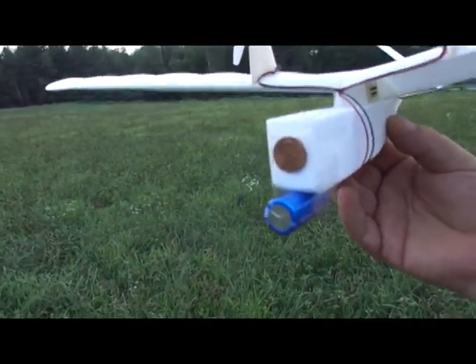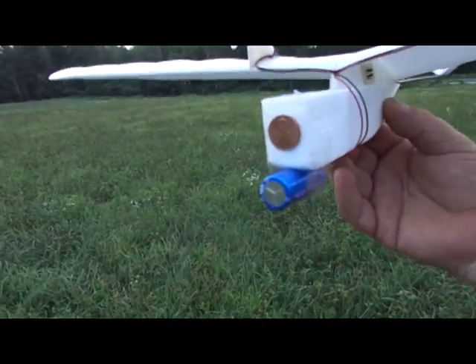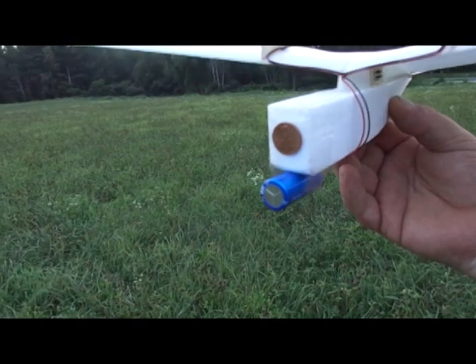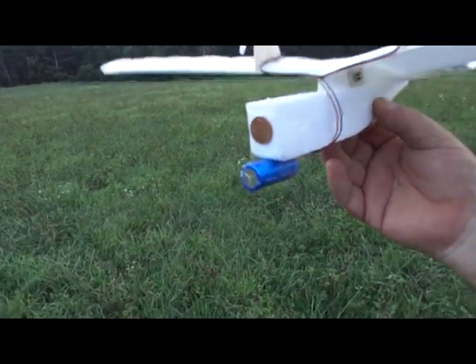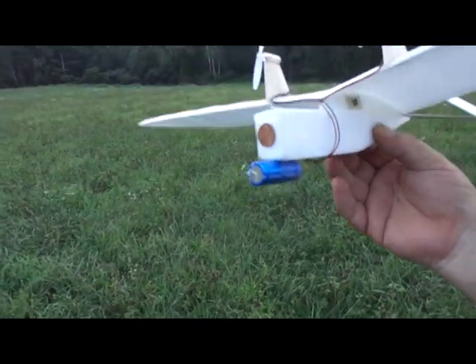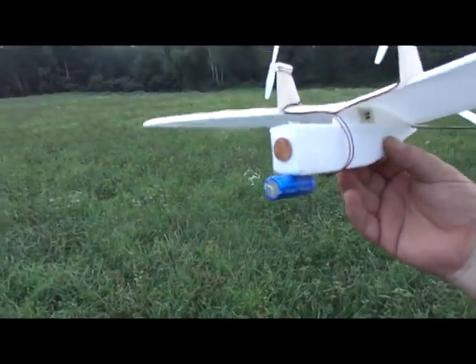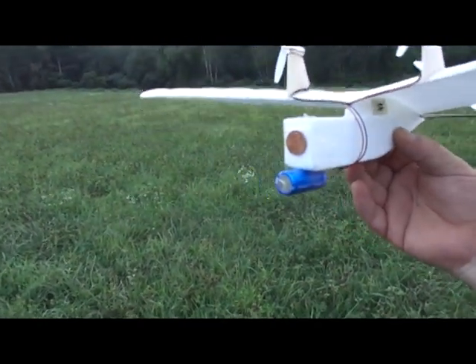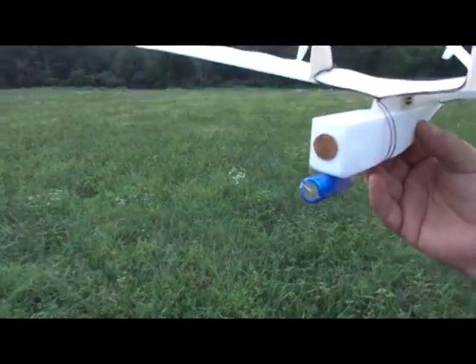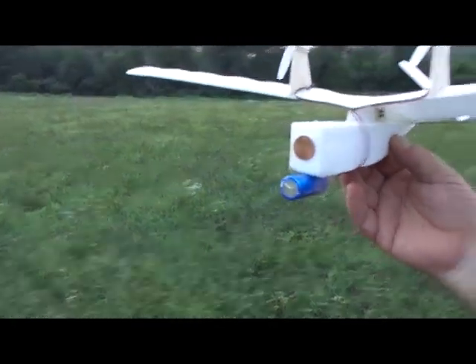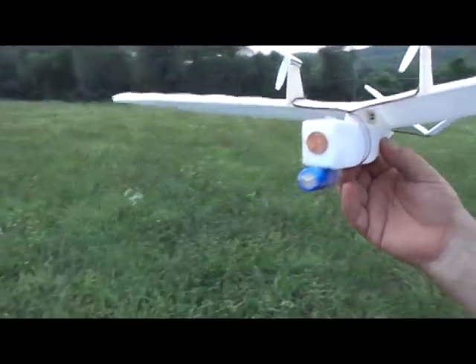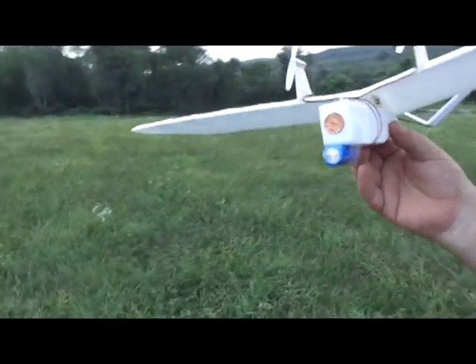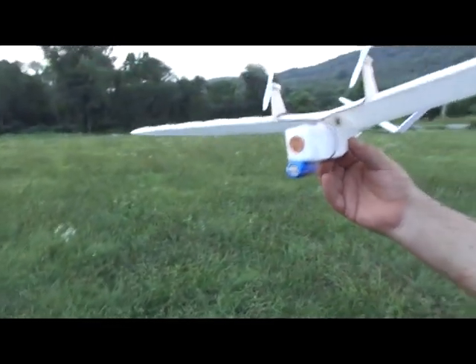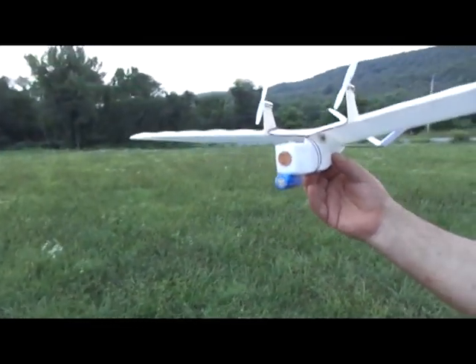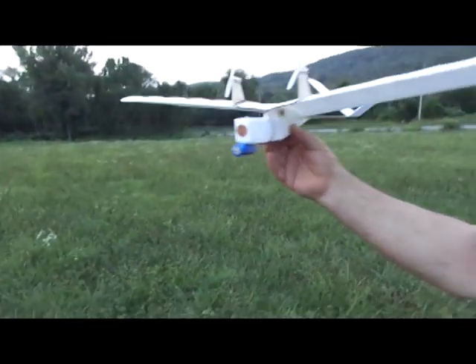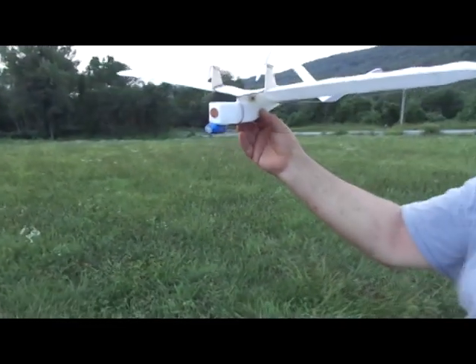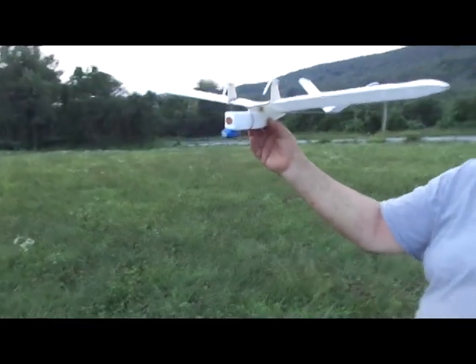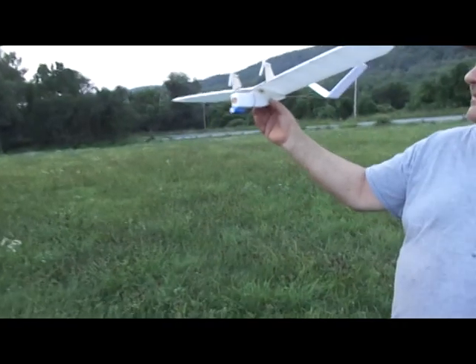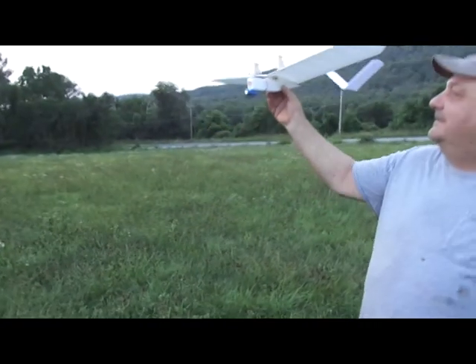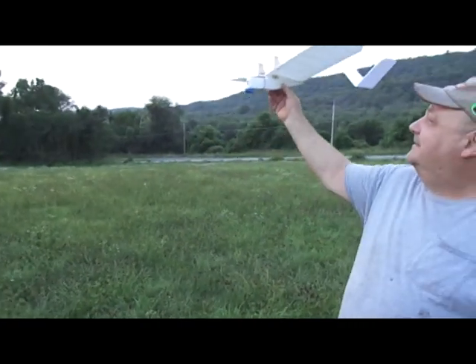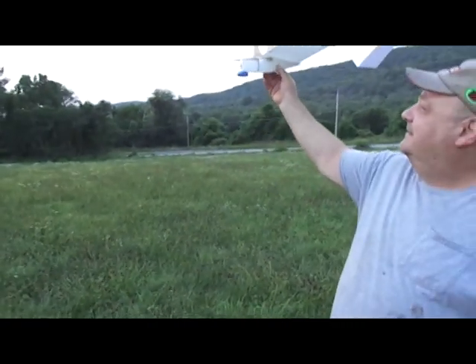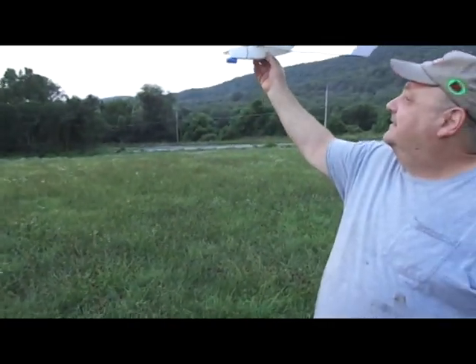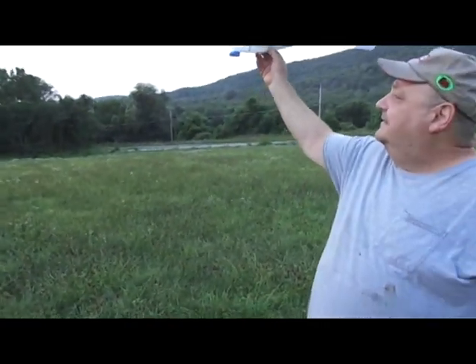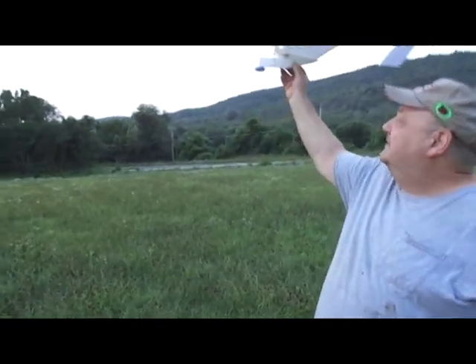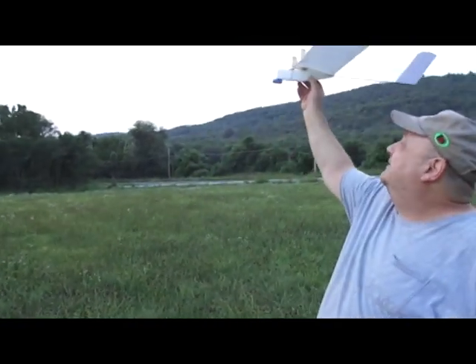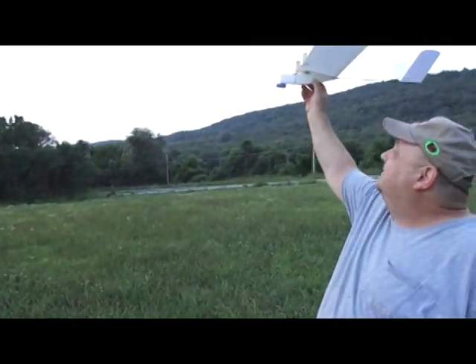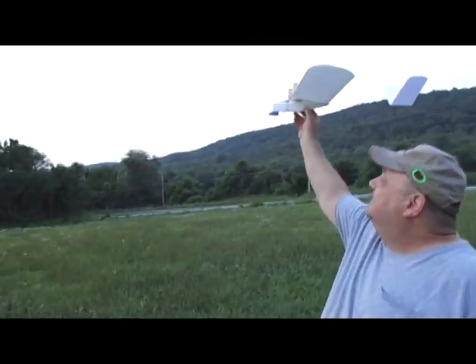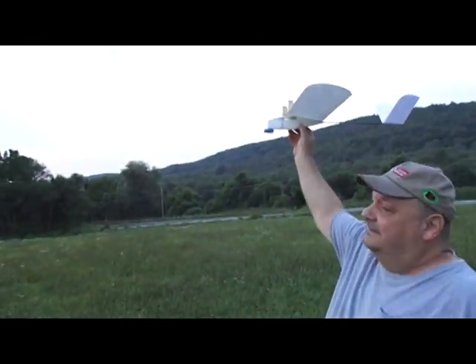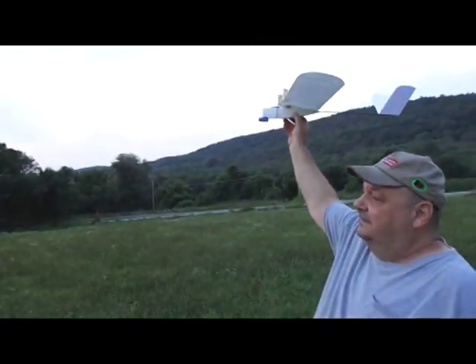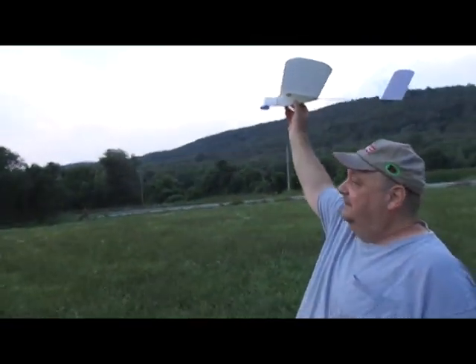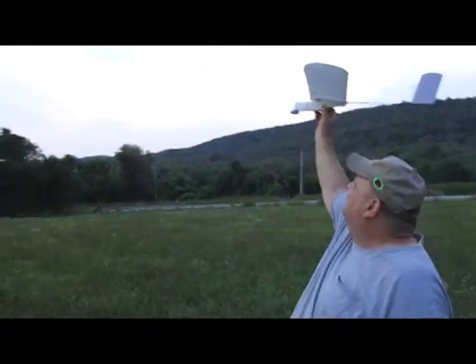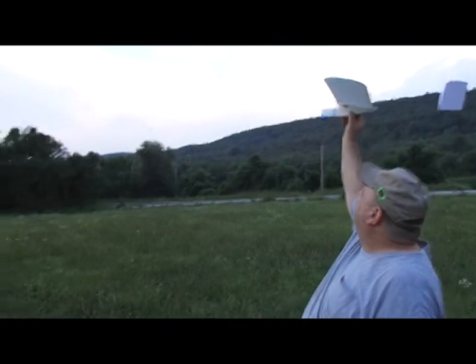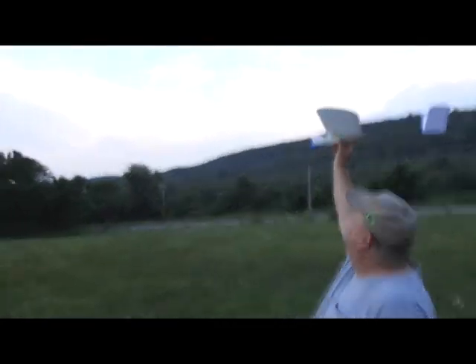It says 'heater' on it, and we're going to find out if that's the best. Right now we just want to see if it's going to glide or if it needs a balance adjustment or anything.